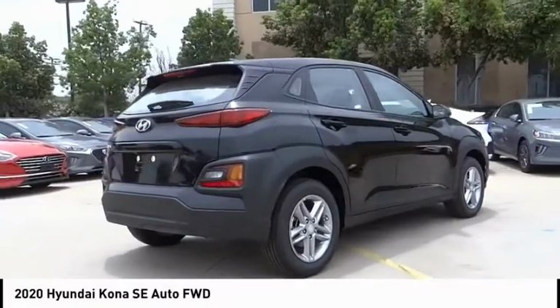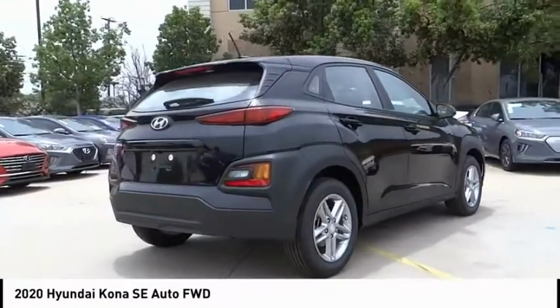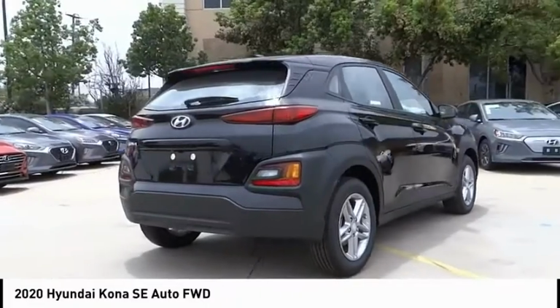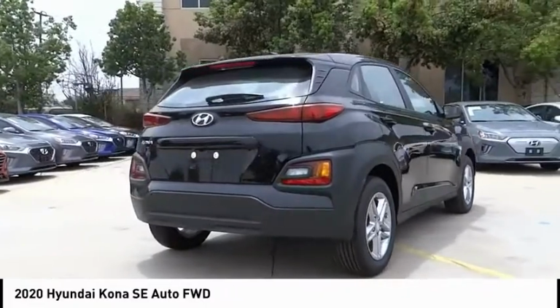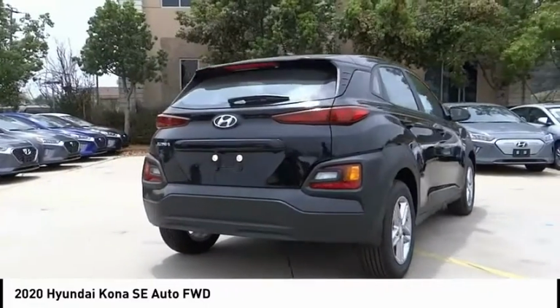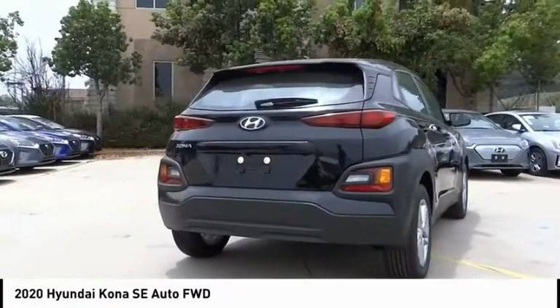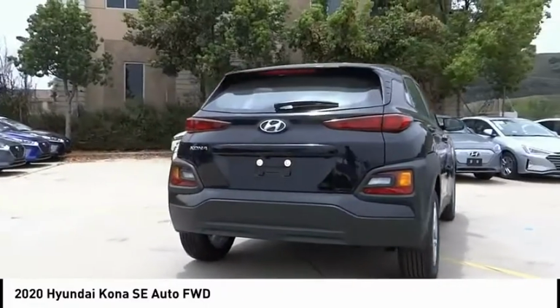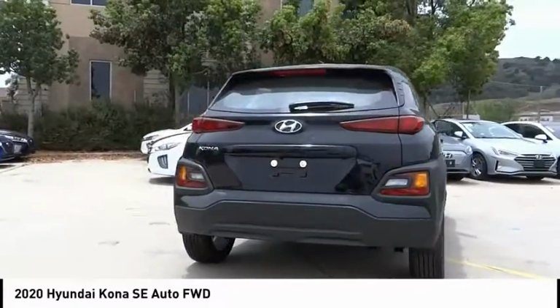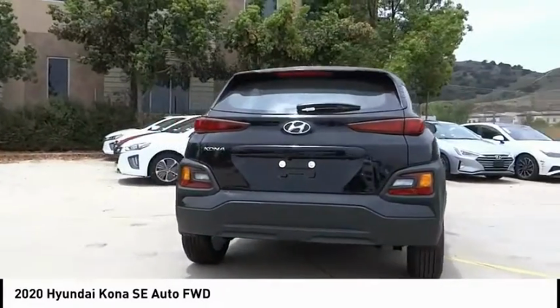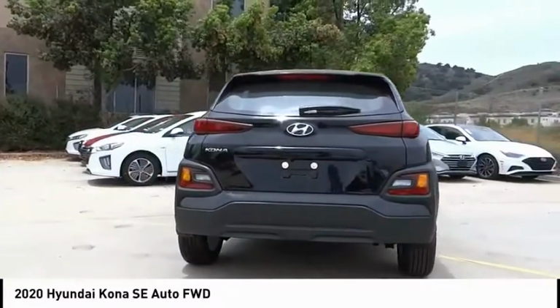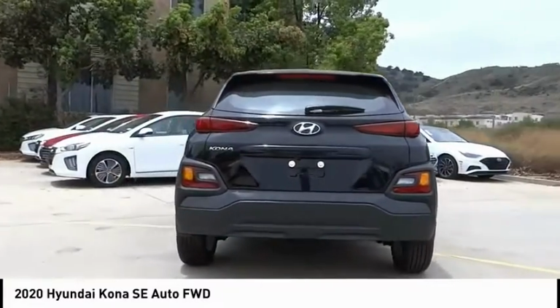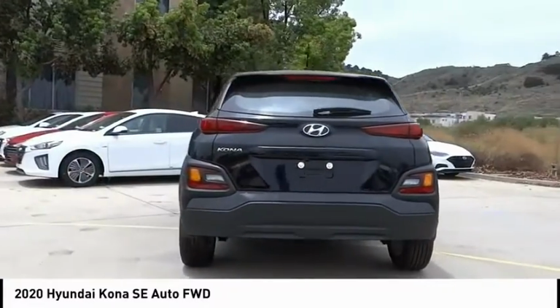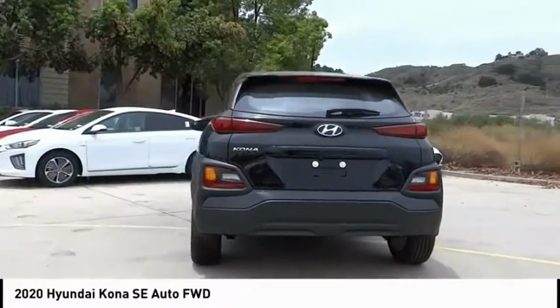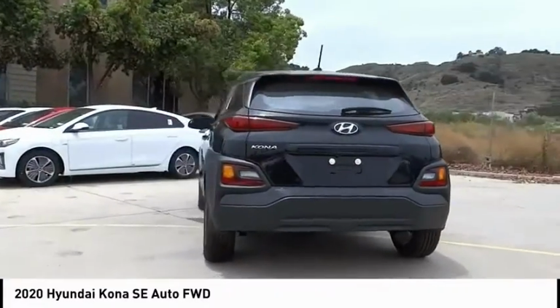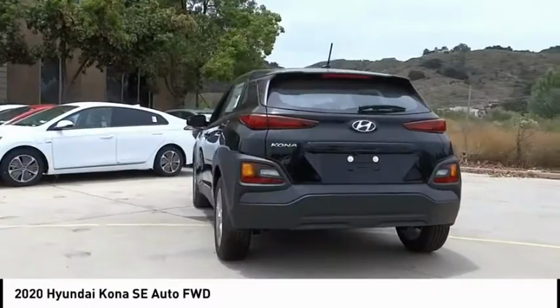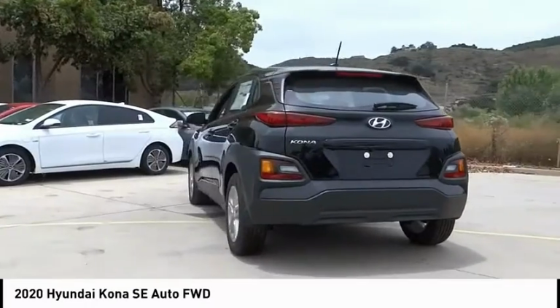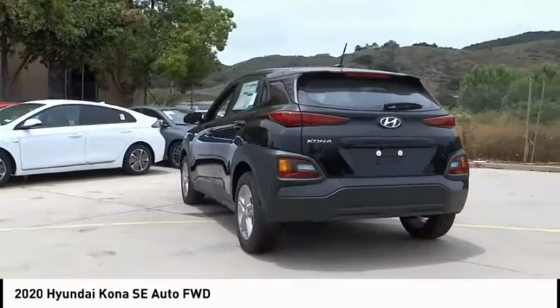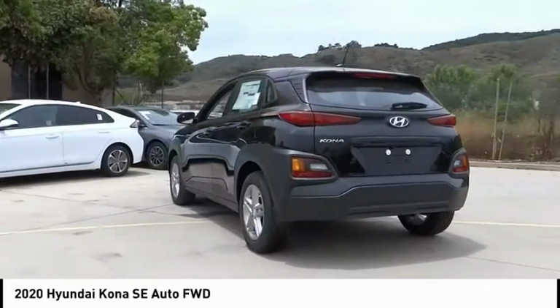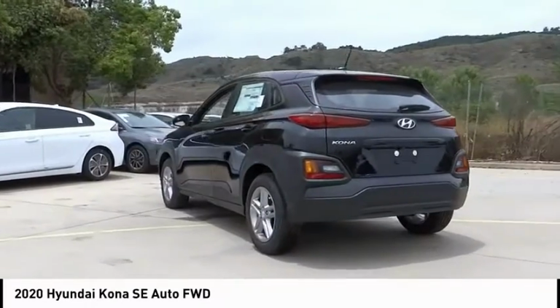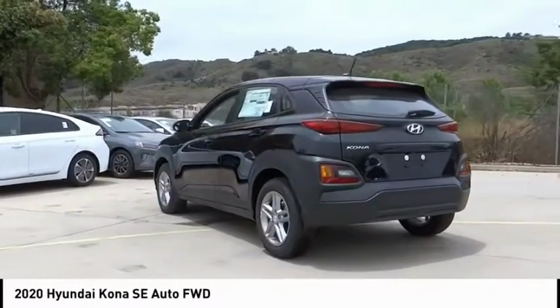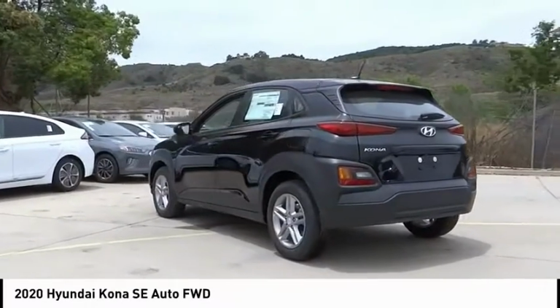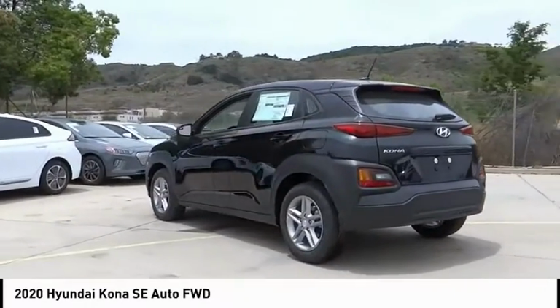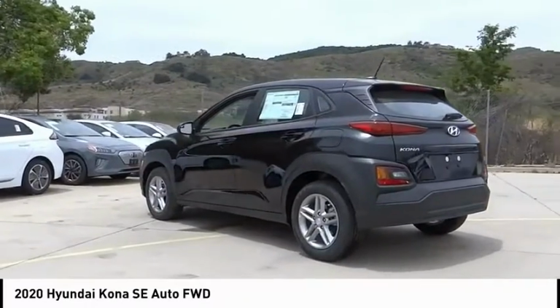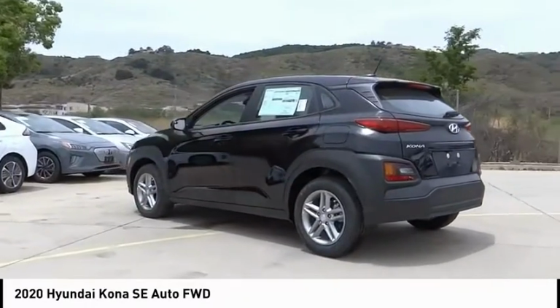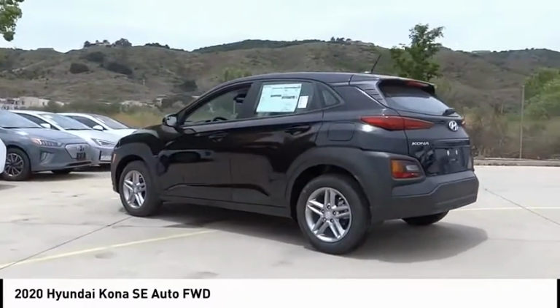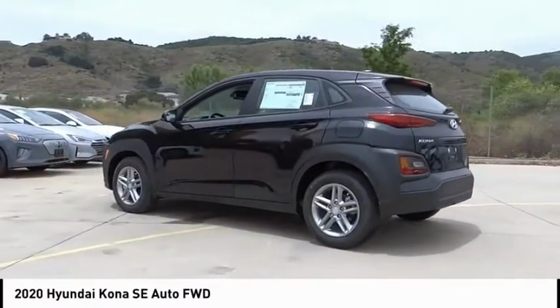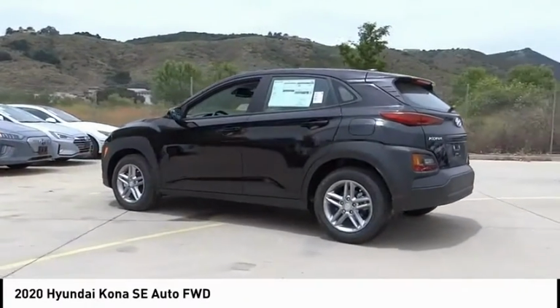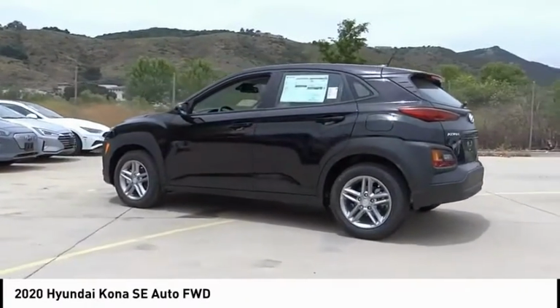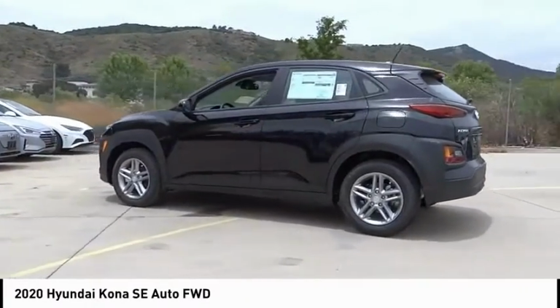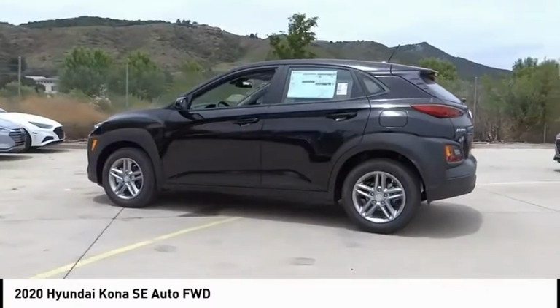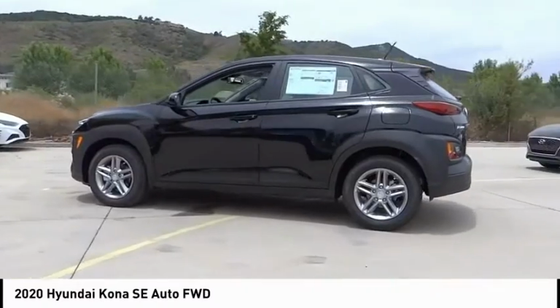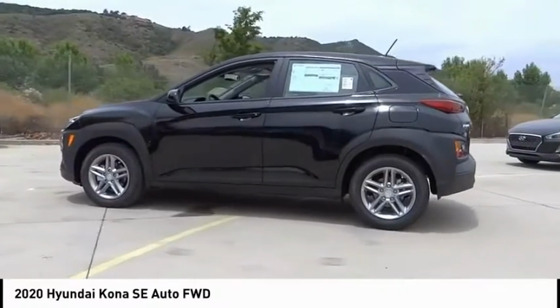This vehicle has less than 100 miles. Here are some of this vehicle's great options: electronic stability control, alloy wheels, brake assist, traction control, remote keyless entry.